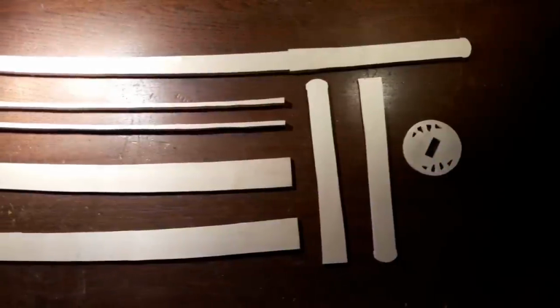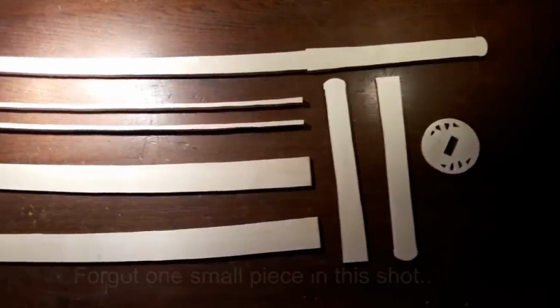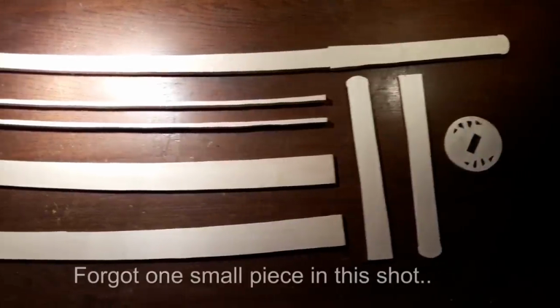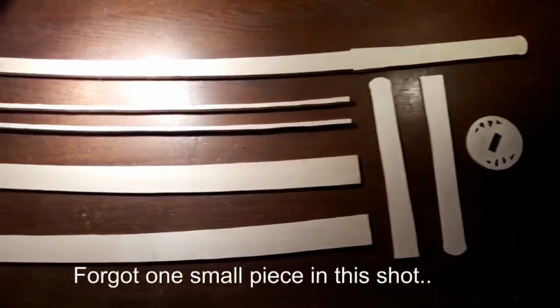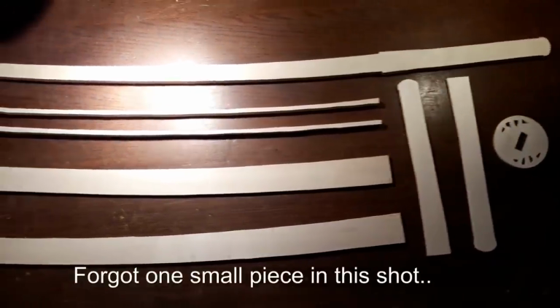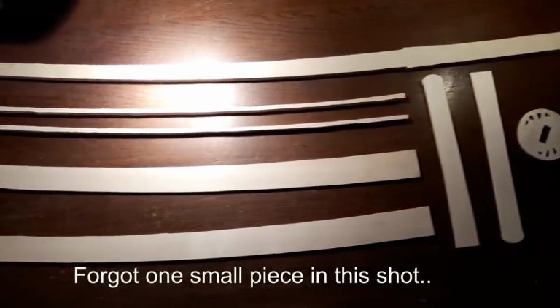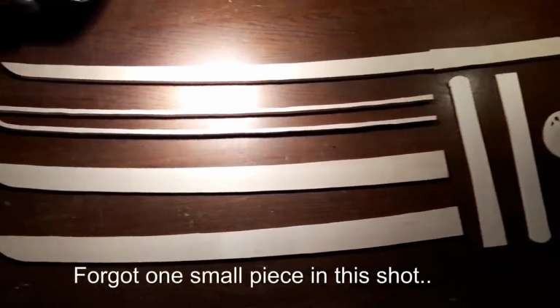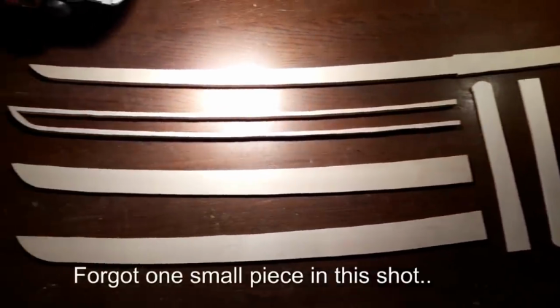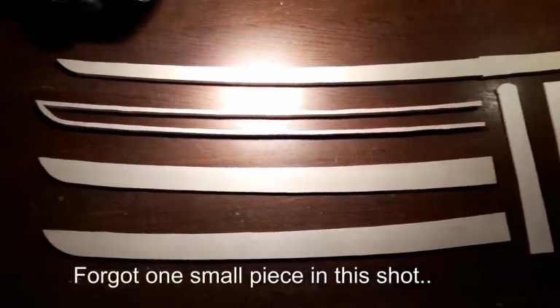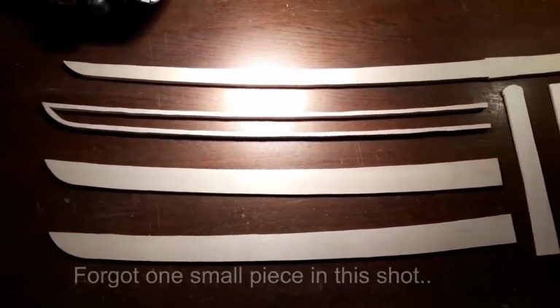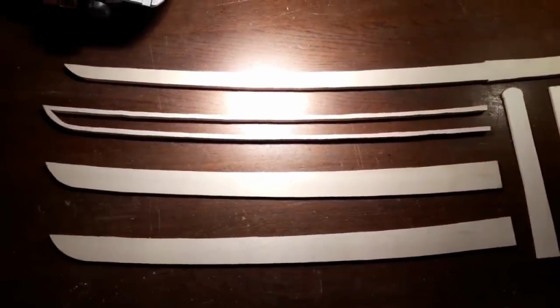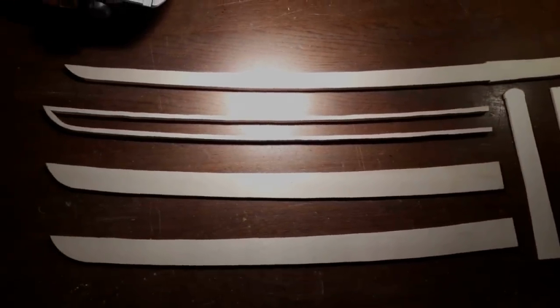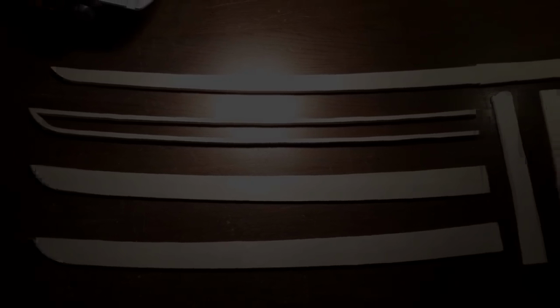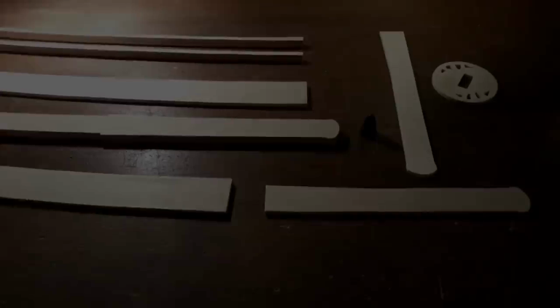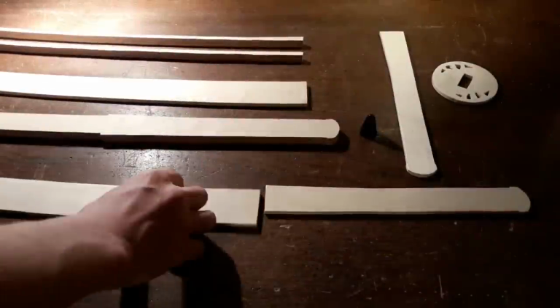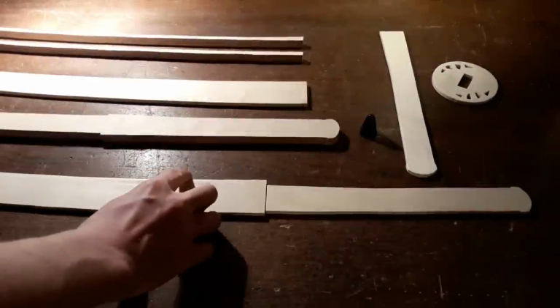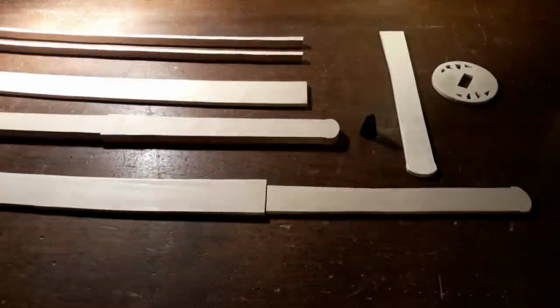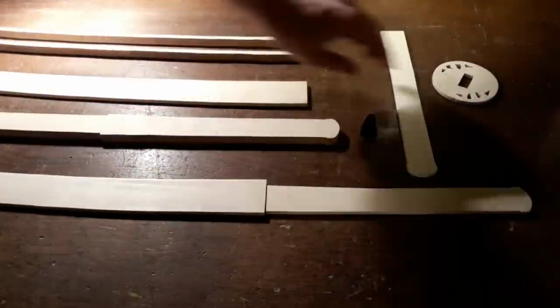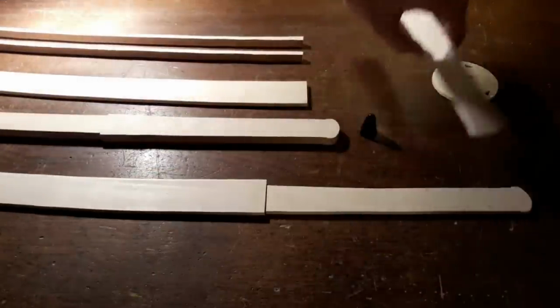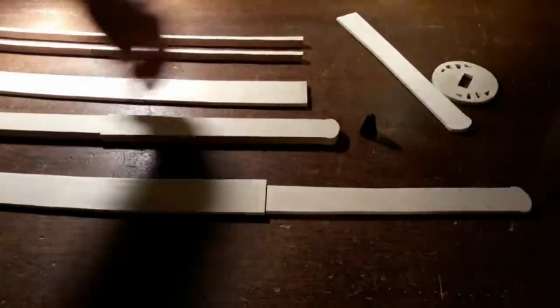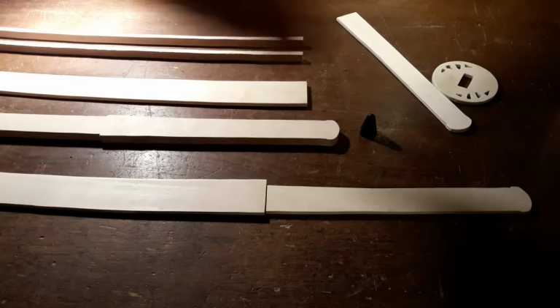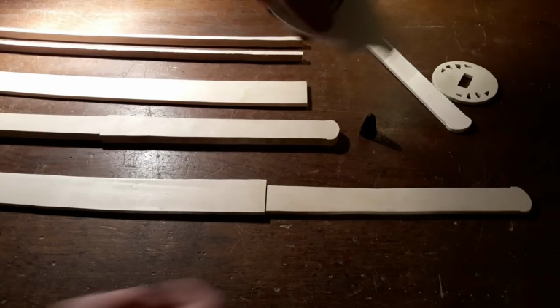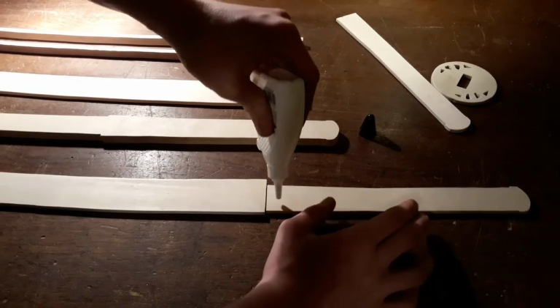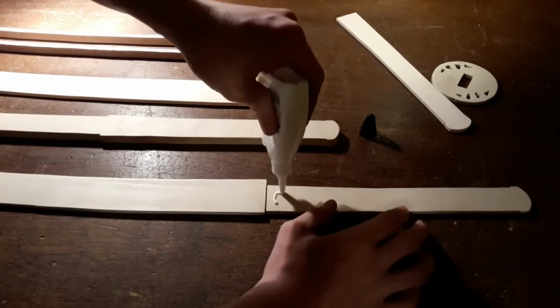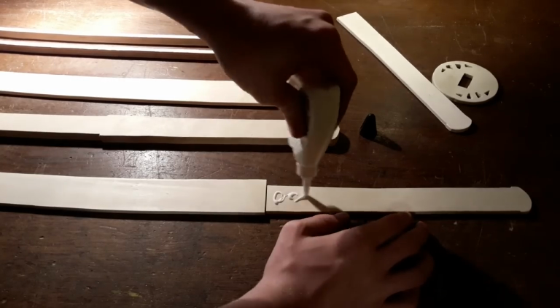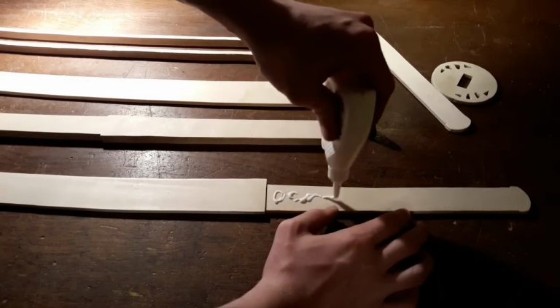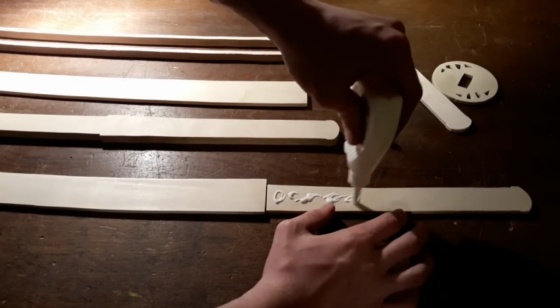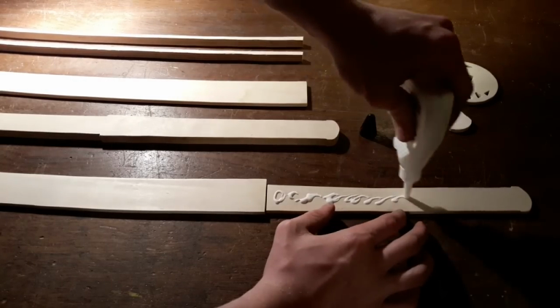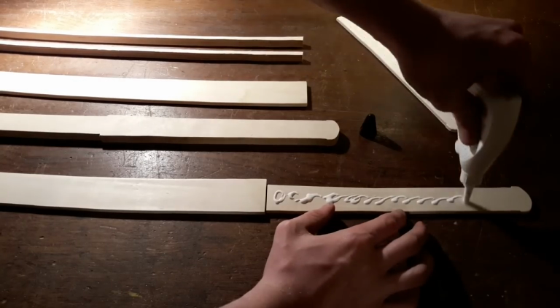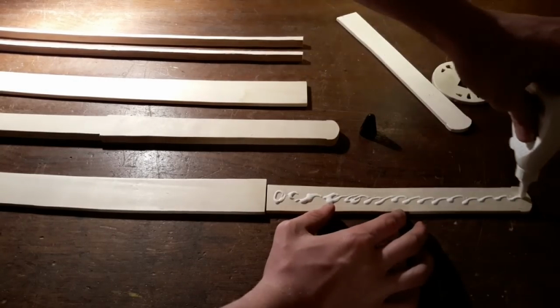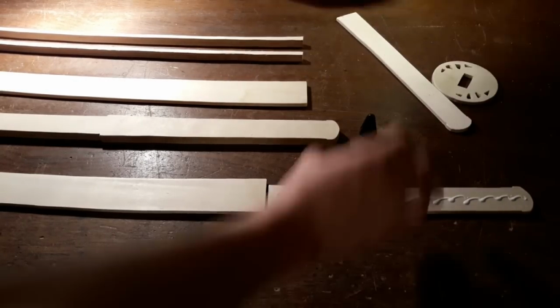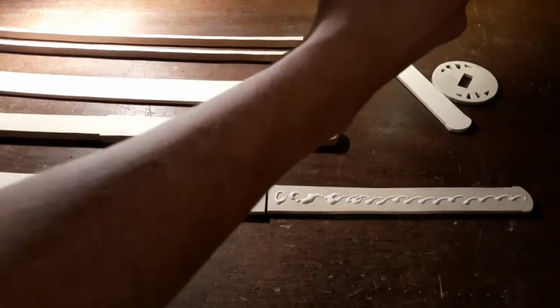These are almost all of the parts you are going to need to make this katana. Now go ahead and glue all the pieces together. I will show you how to do that in this shot.